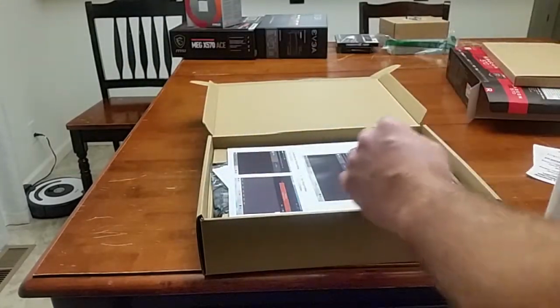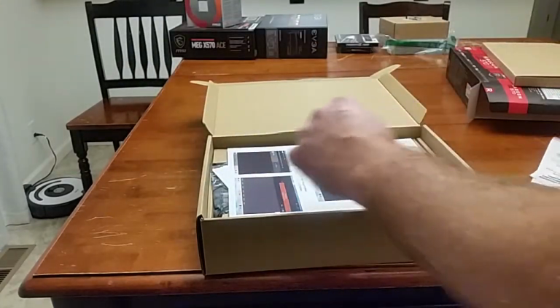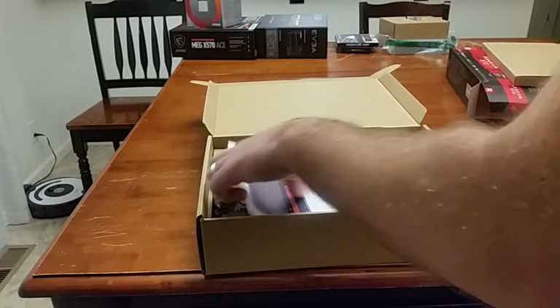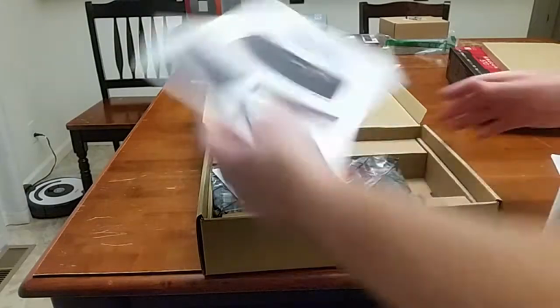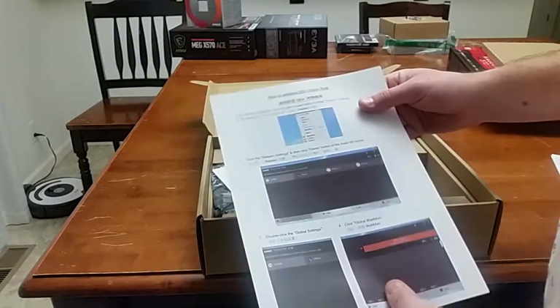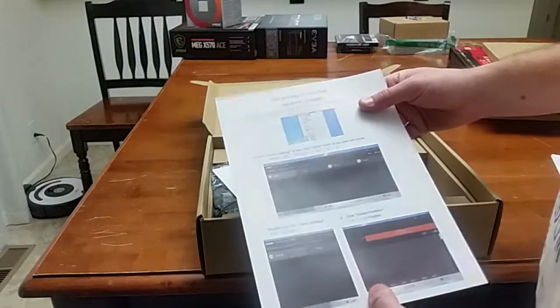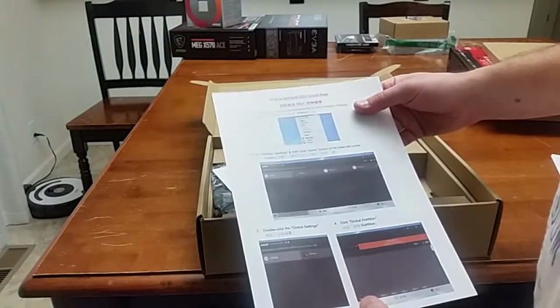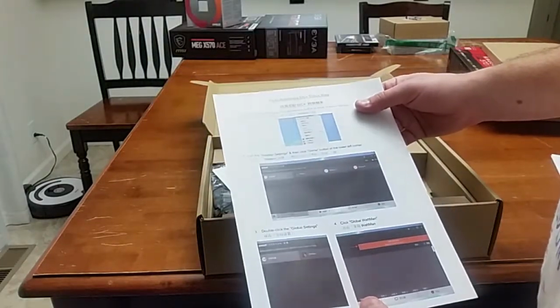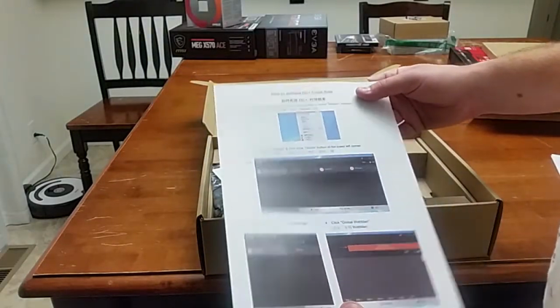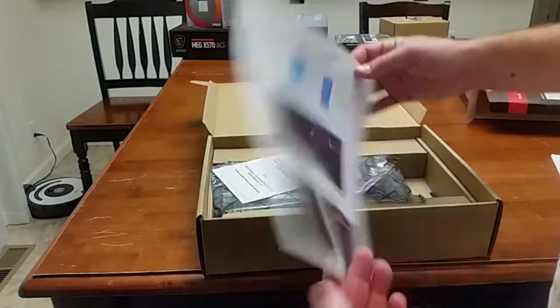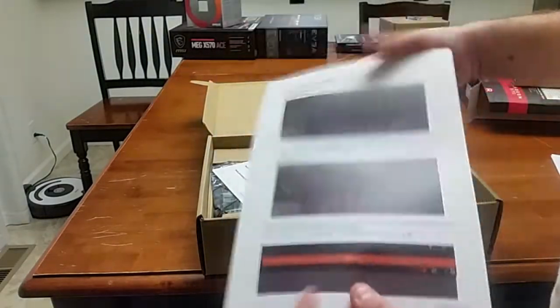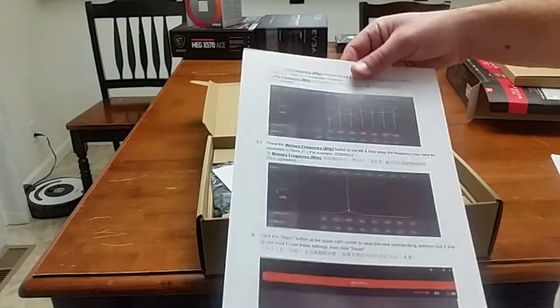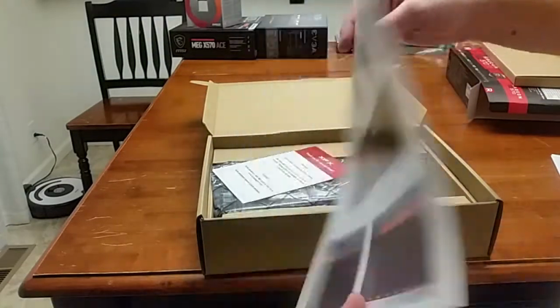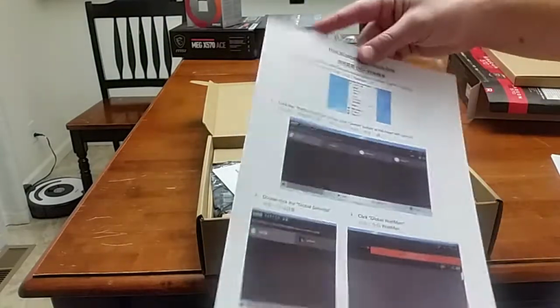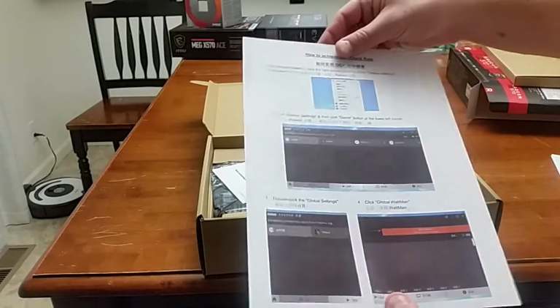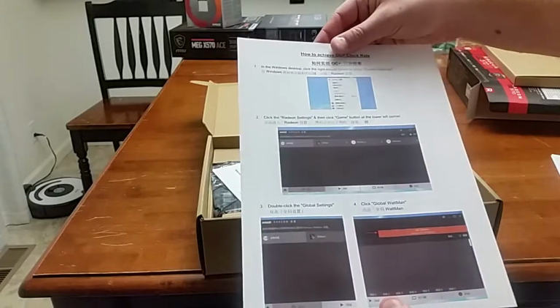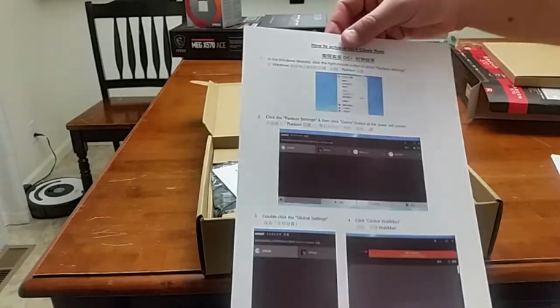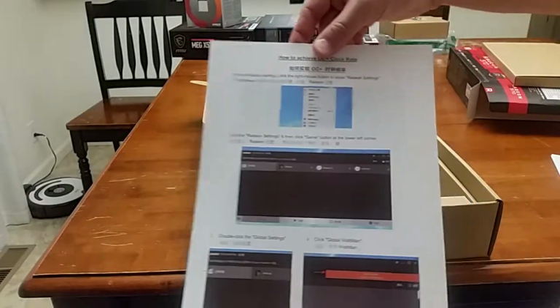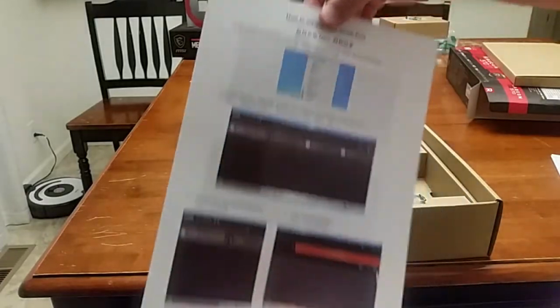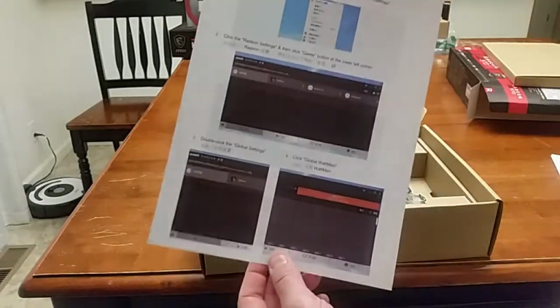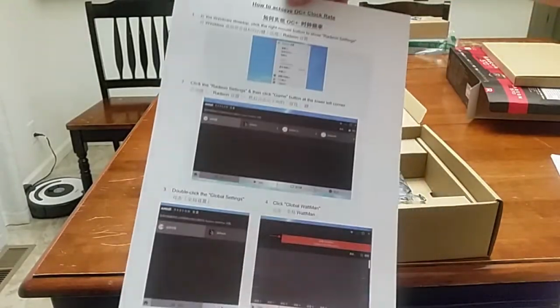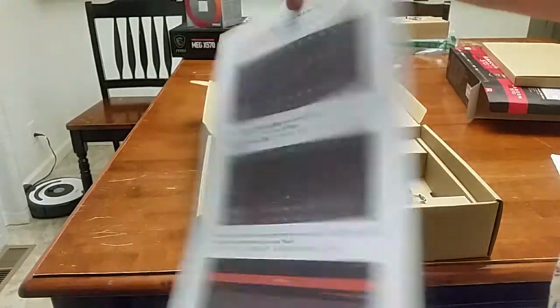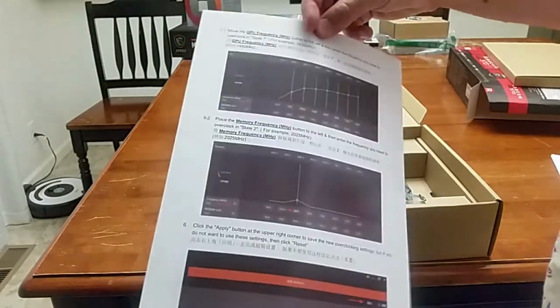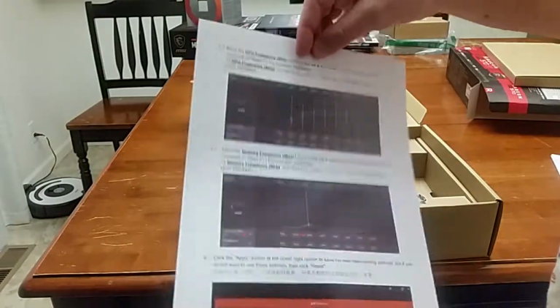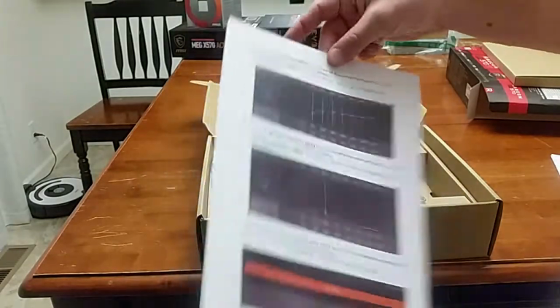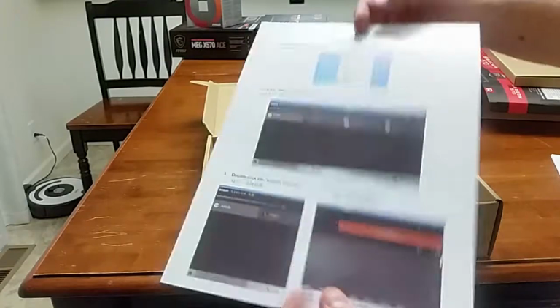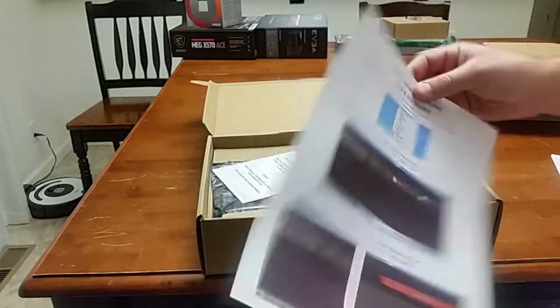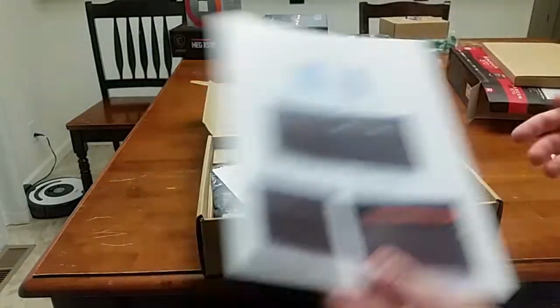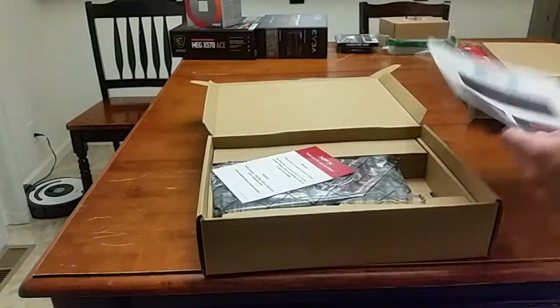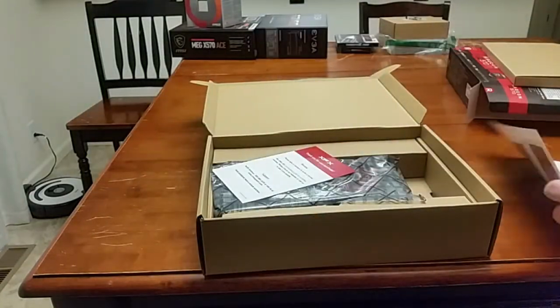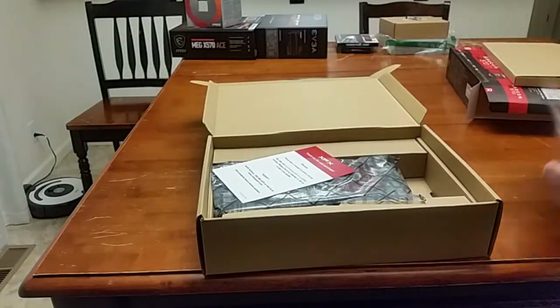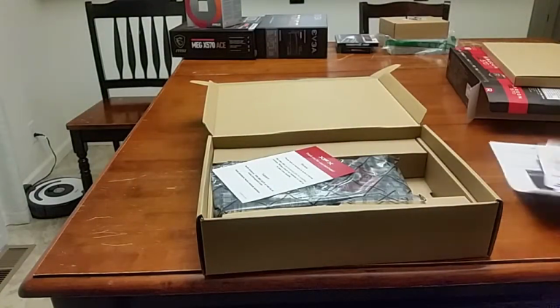Drivers. How to achieve overclocking — they even give you overclock instructions. Wow, I've never seen this before. Not that I'm going to do any overclocking; I don't really need to.